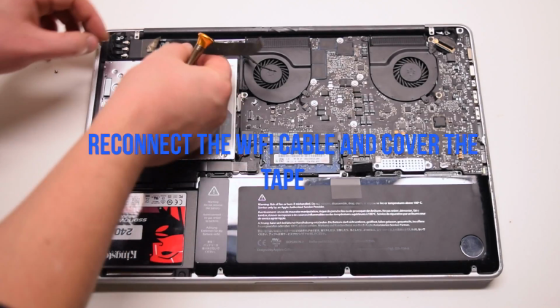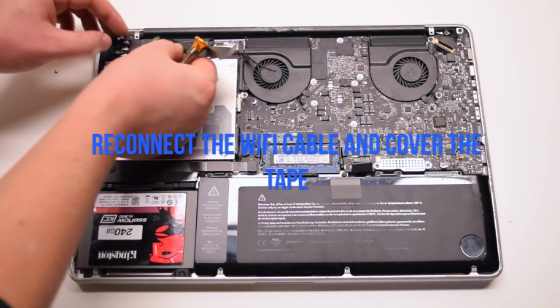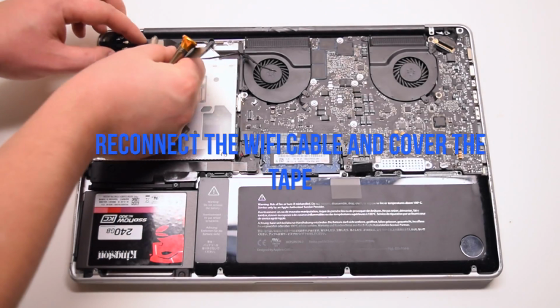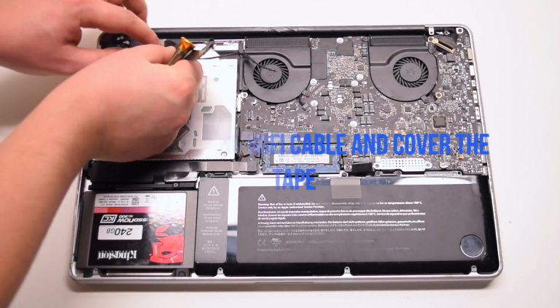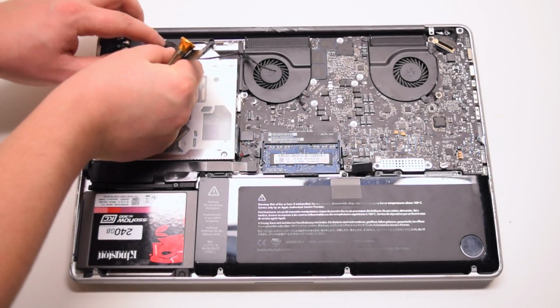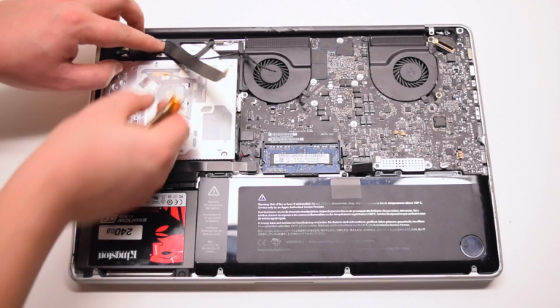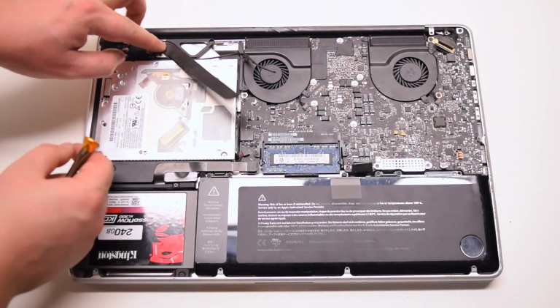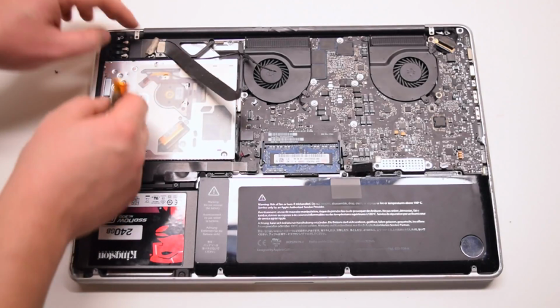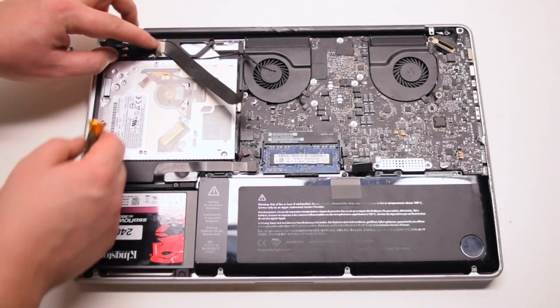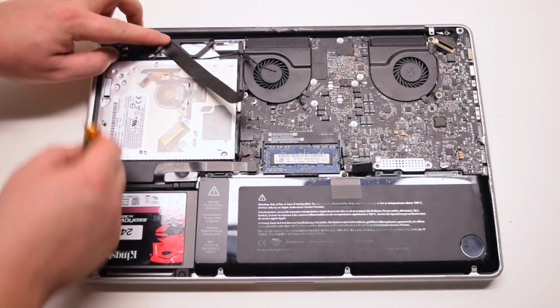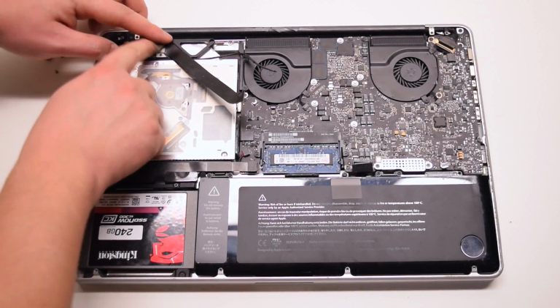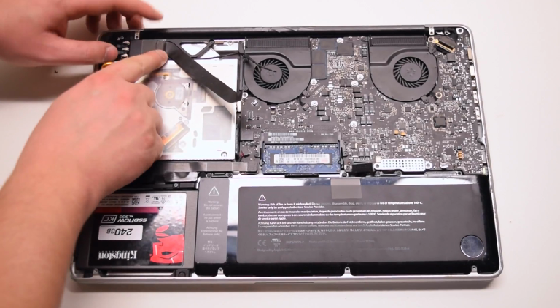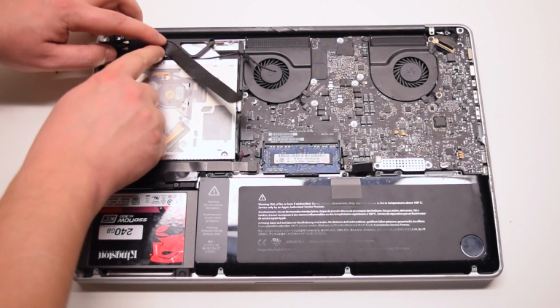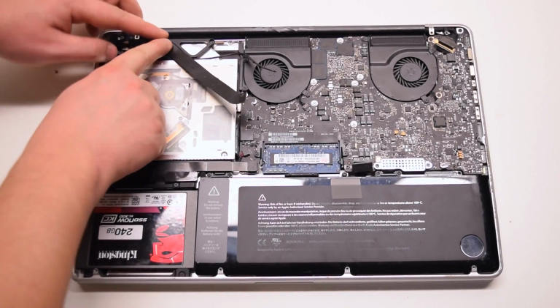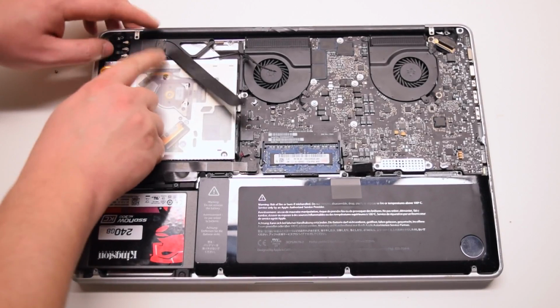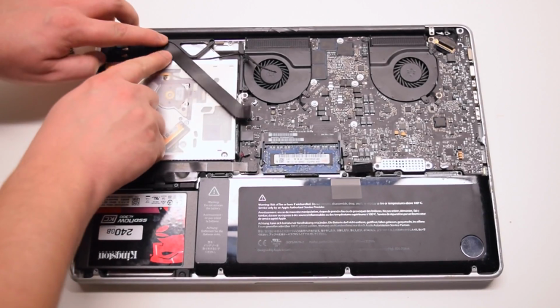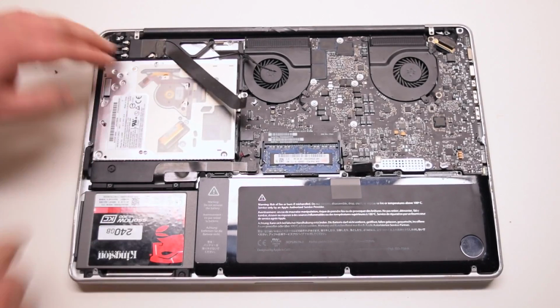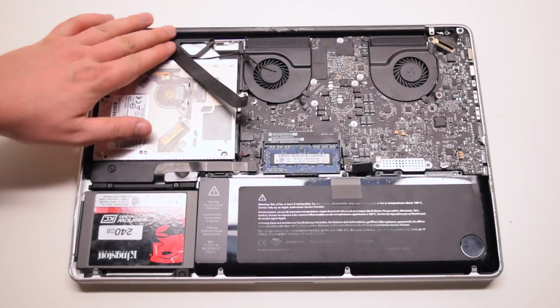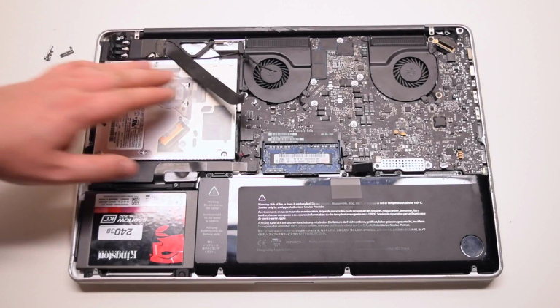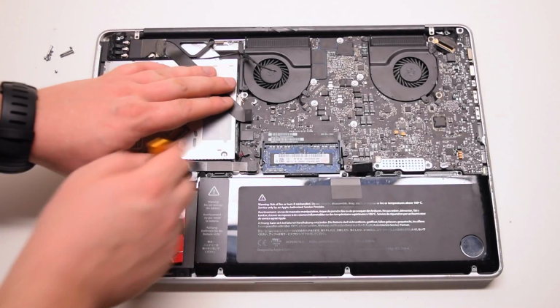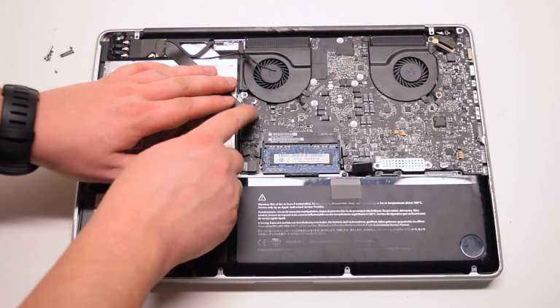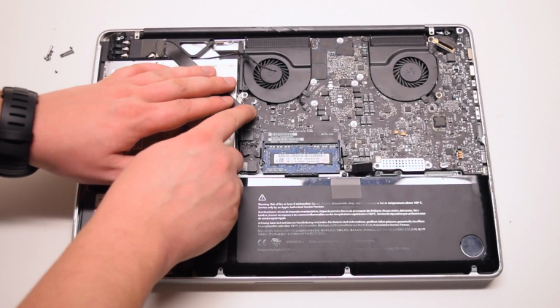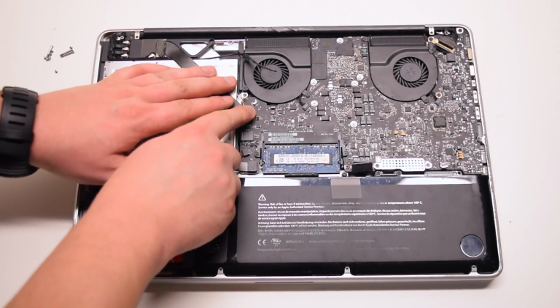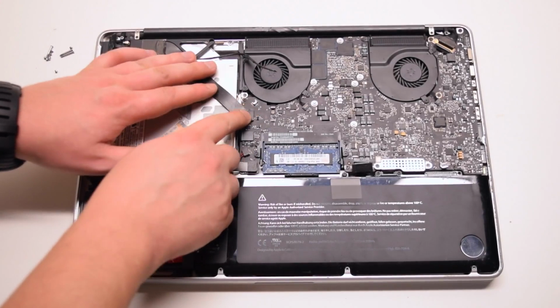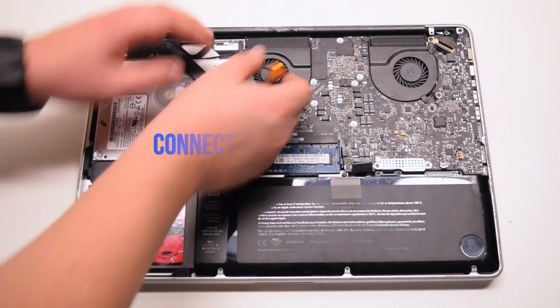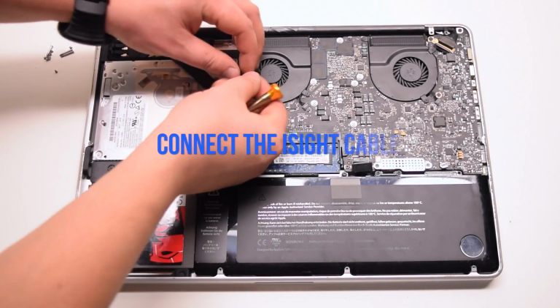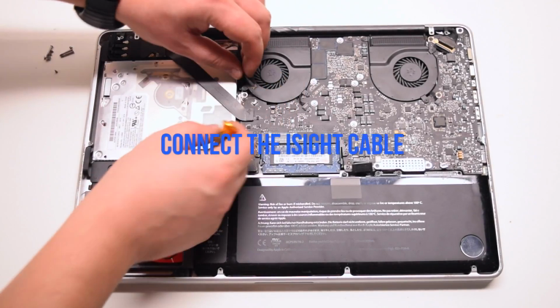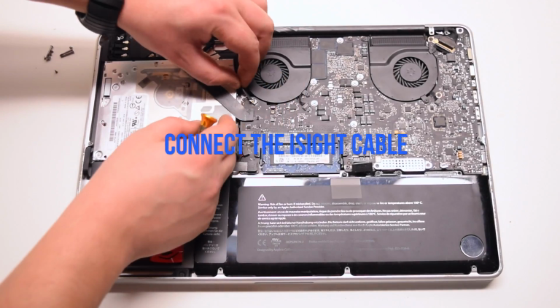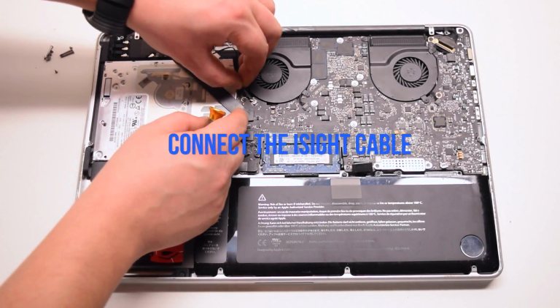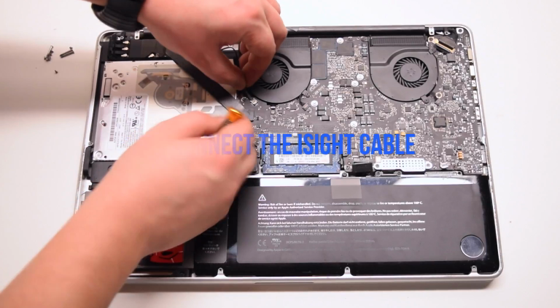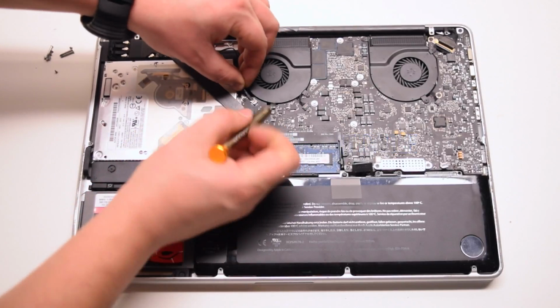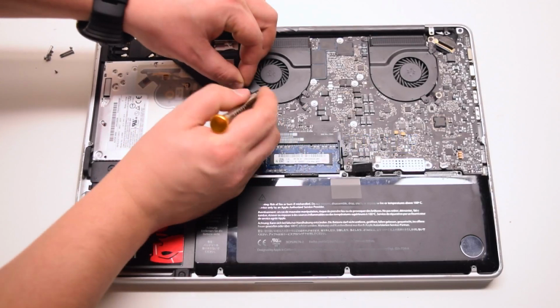Reconnect the Wi-Fi cable to the card first and cover it with the tape. Then reconnect it to the logic board. Connect the EyeSight cable to the logic board.